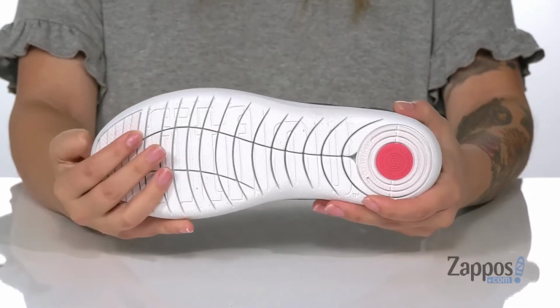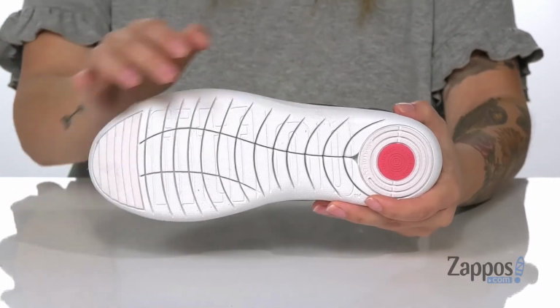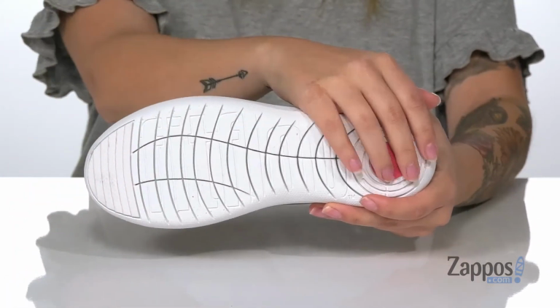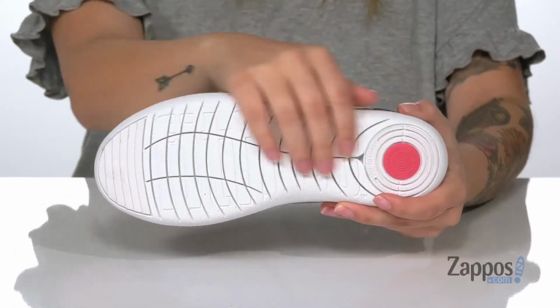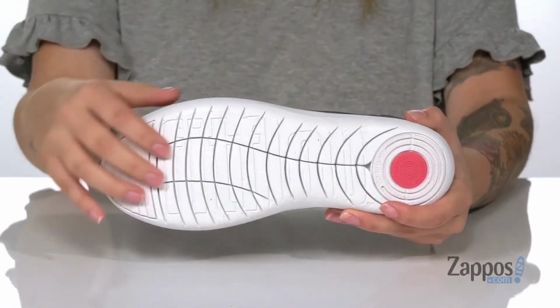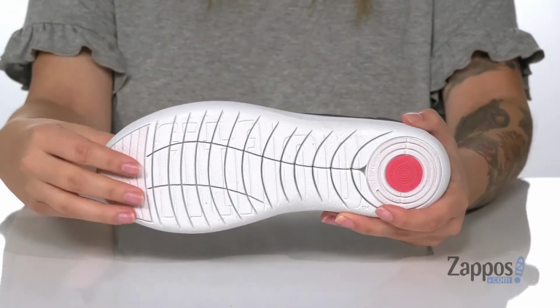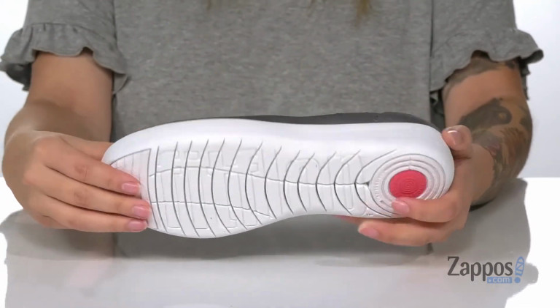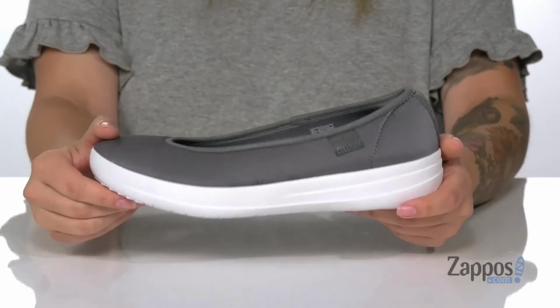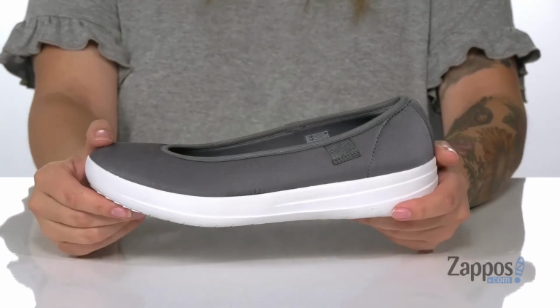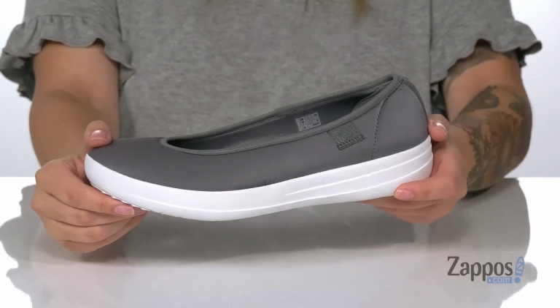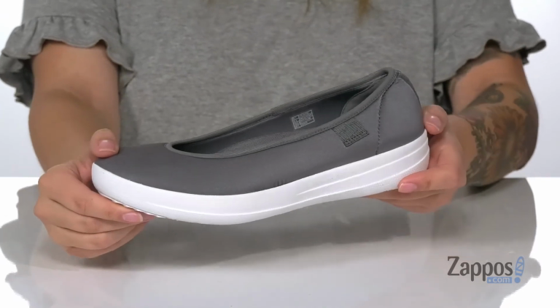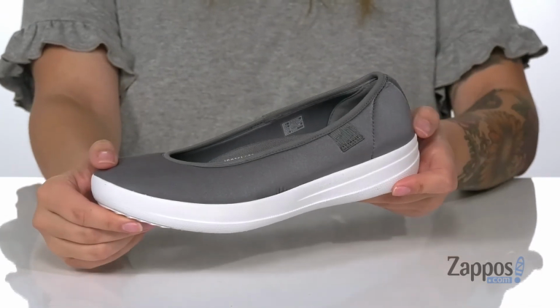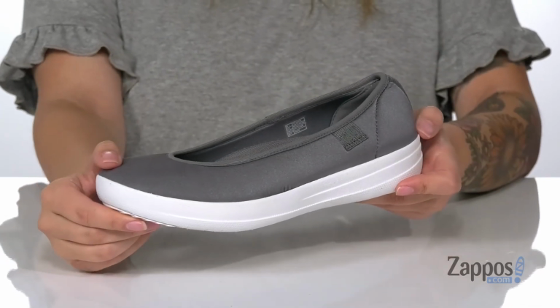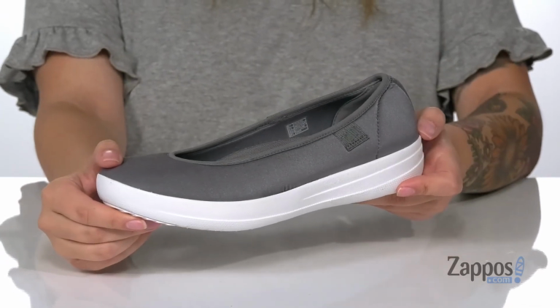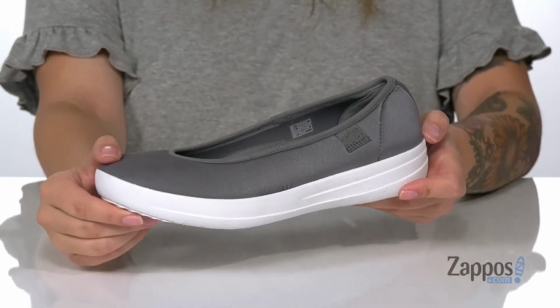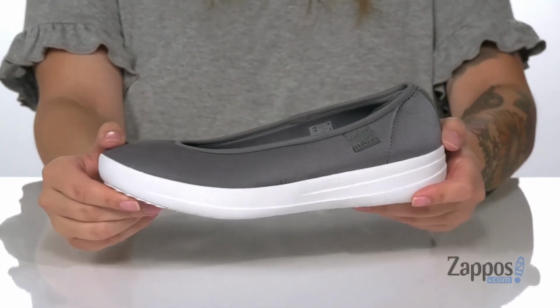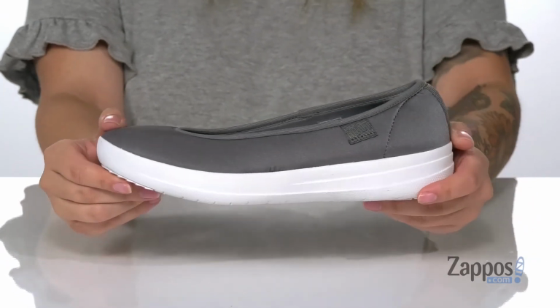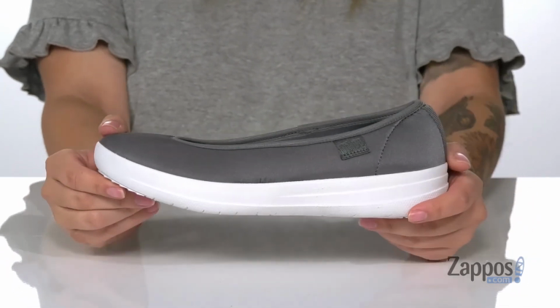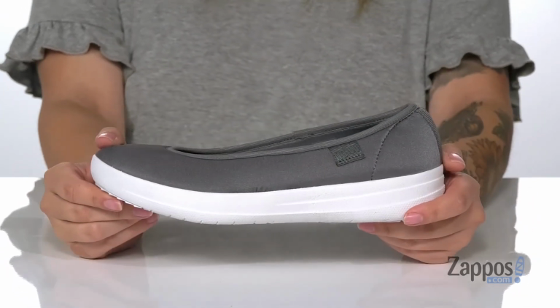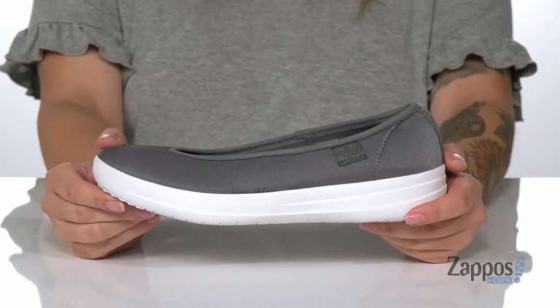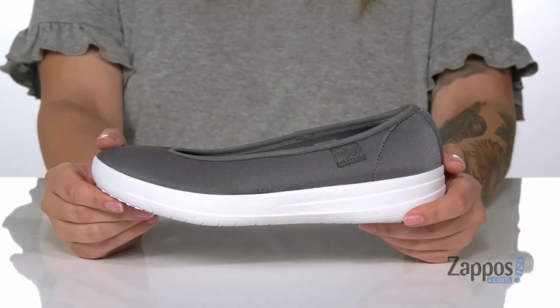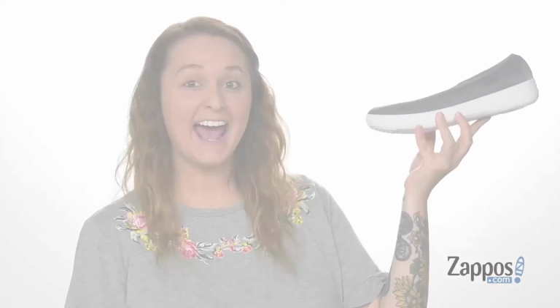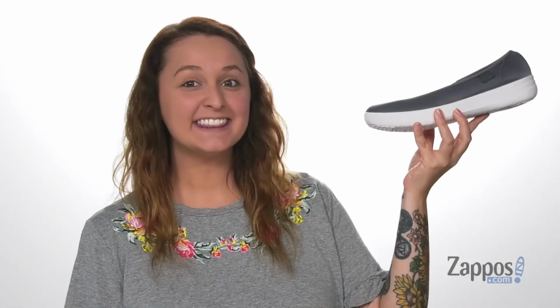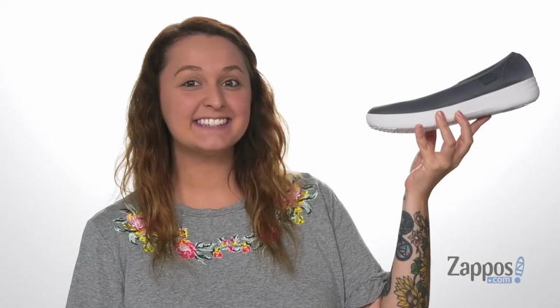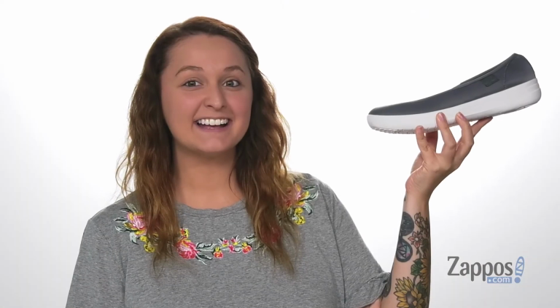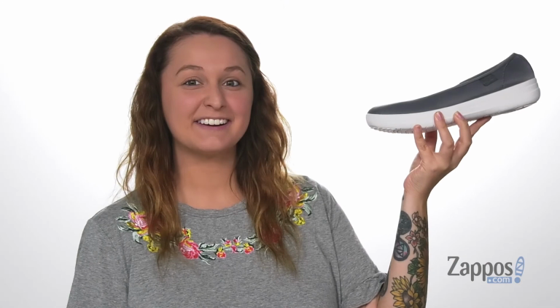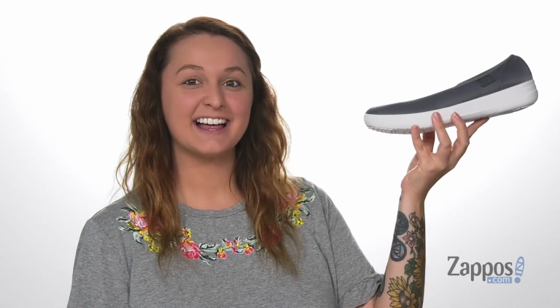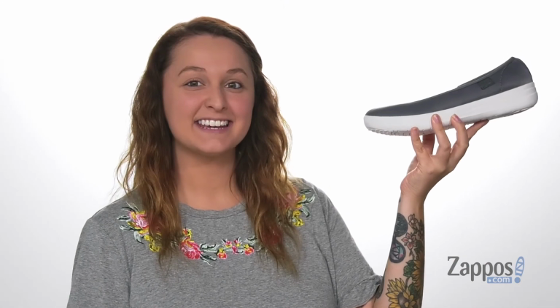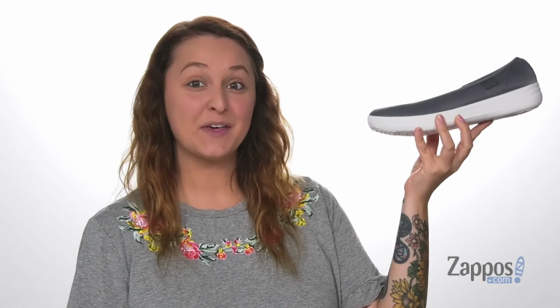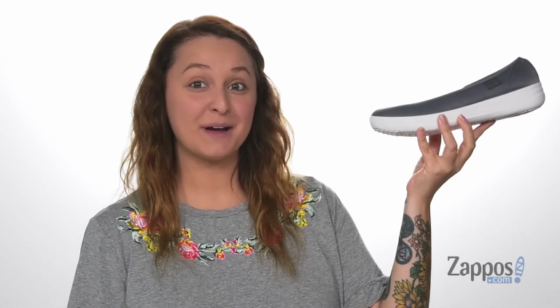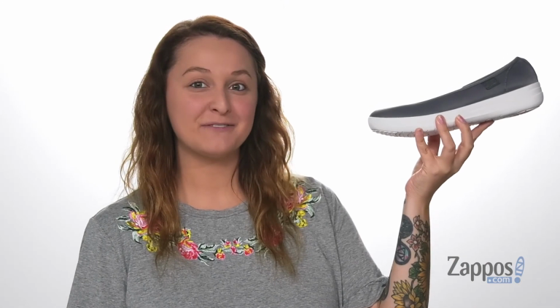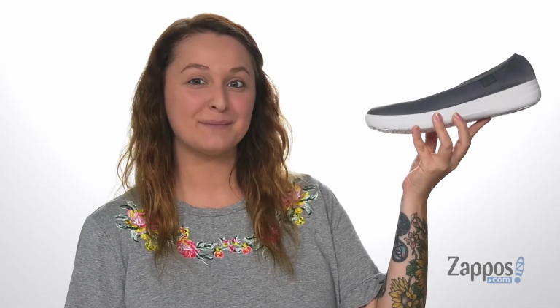Underneath, there is a textured outsole for traction. I think these would pair so well with some black leggings and a gray hoodie. Add this style to your closet — they're by Fit Flop.